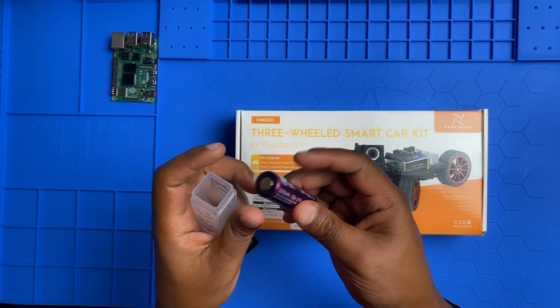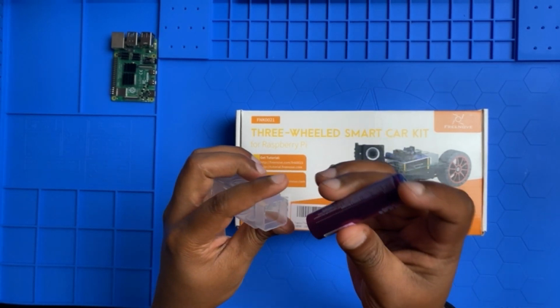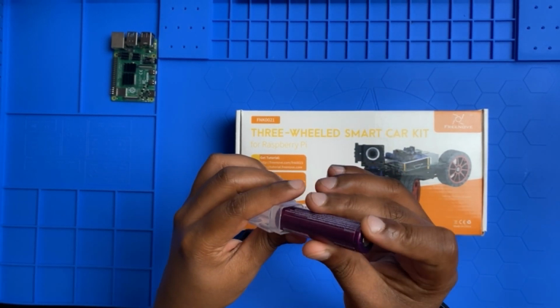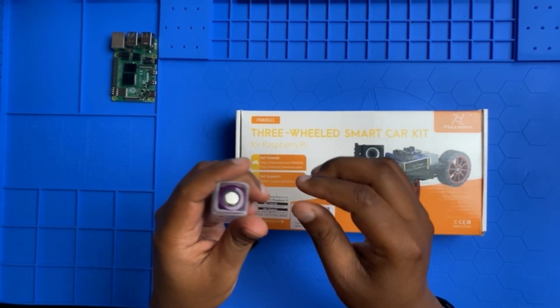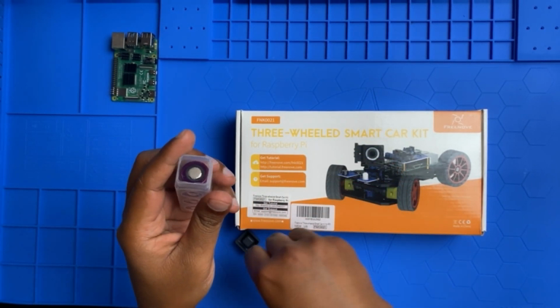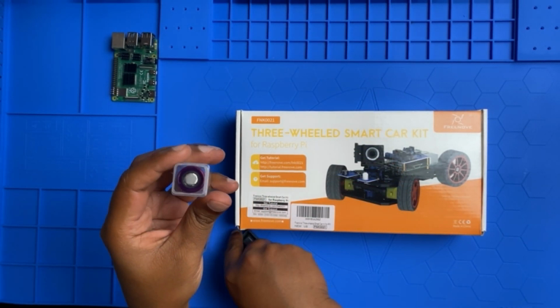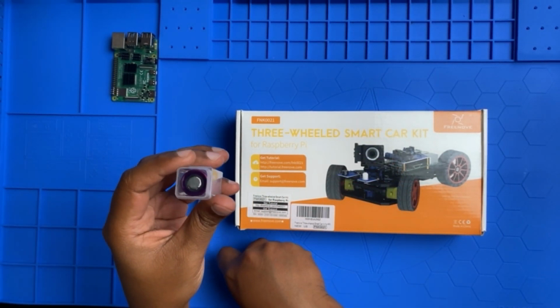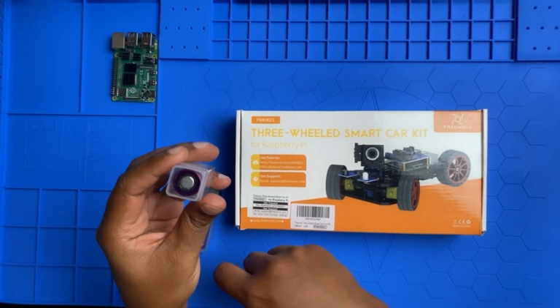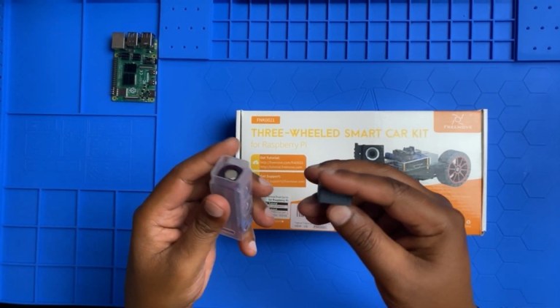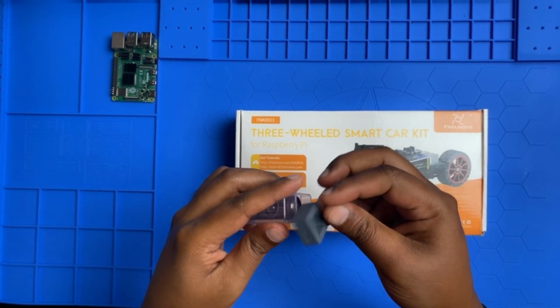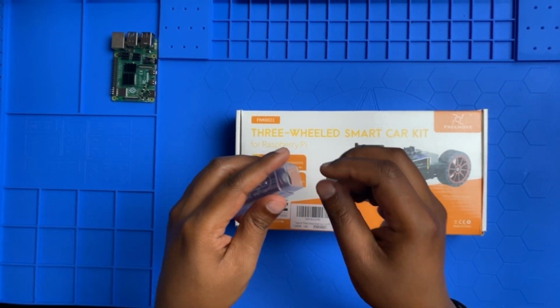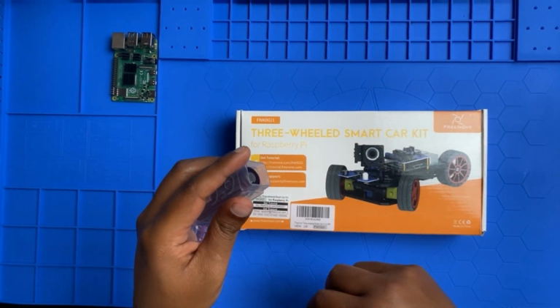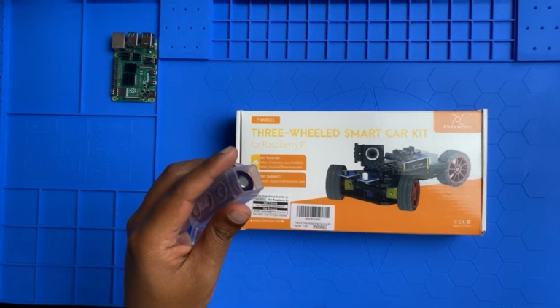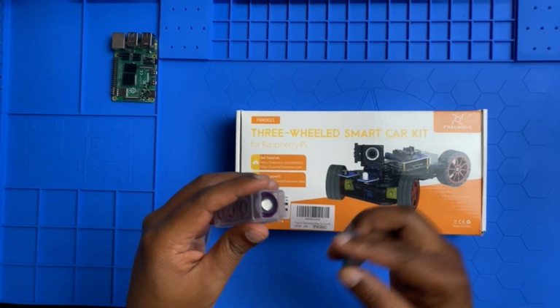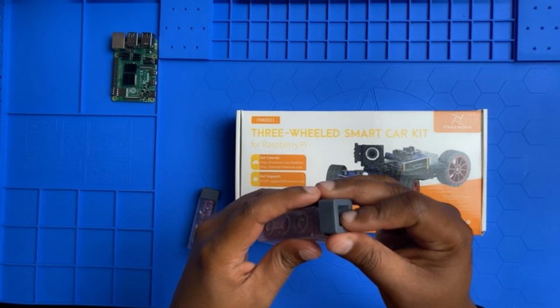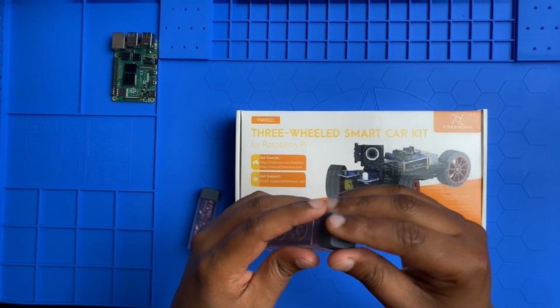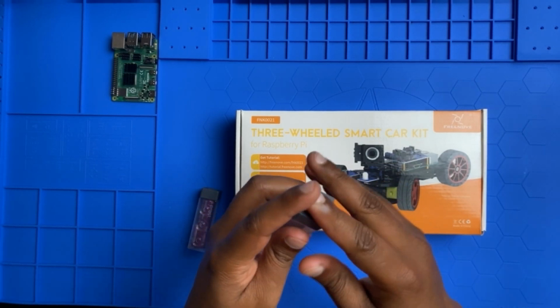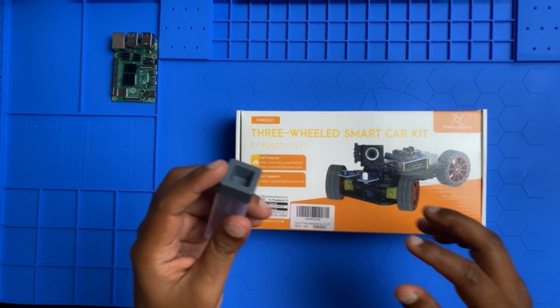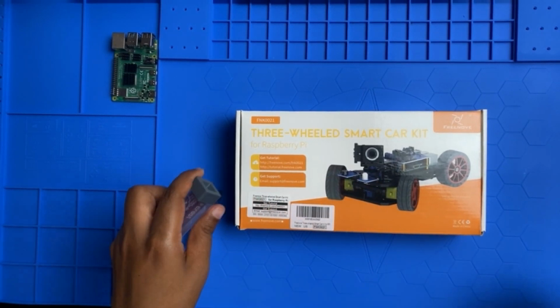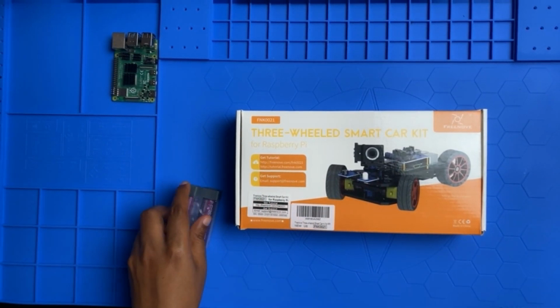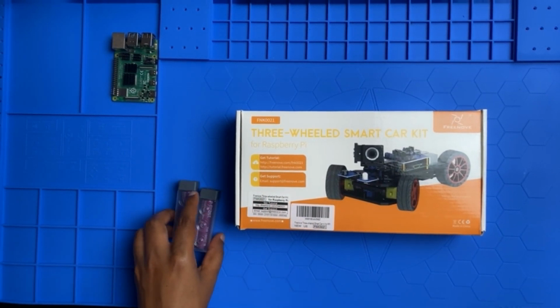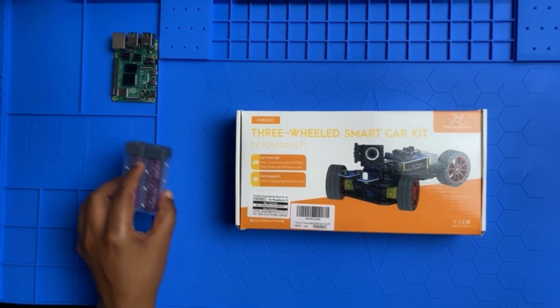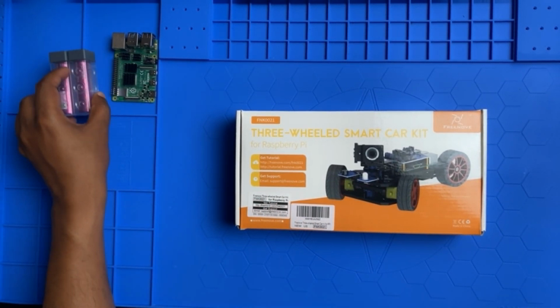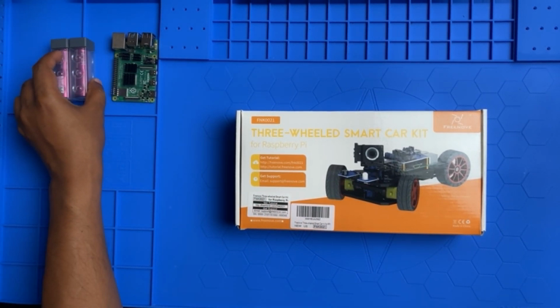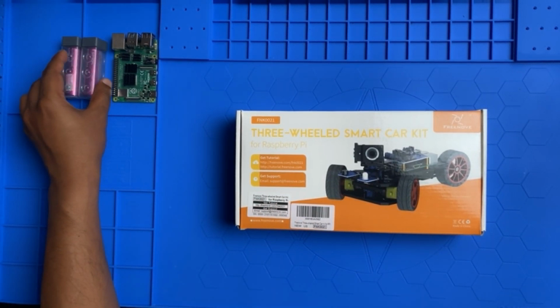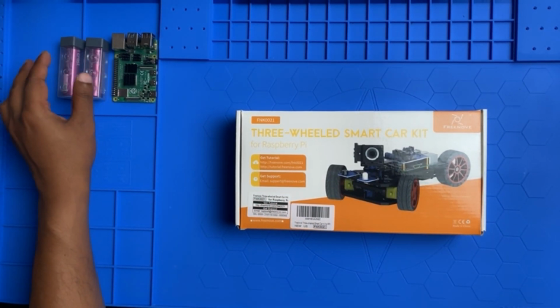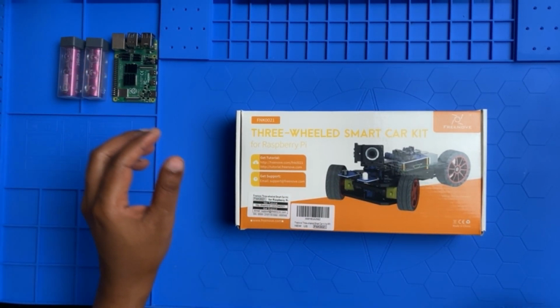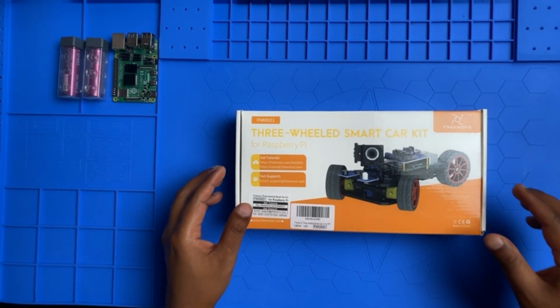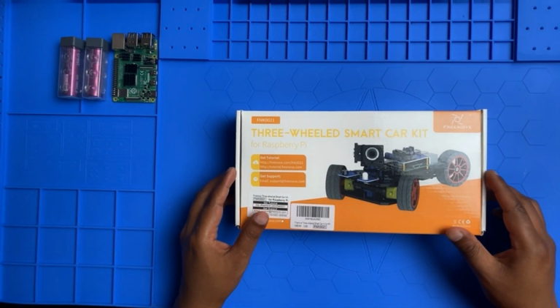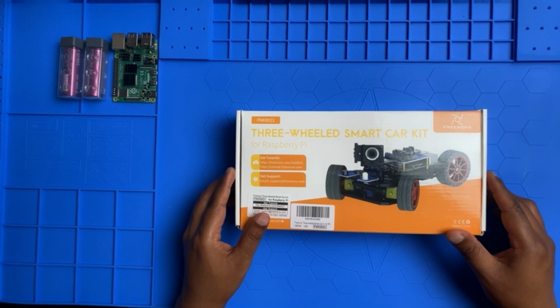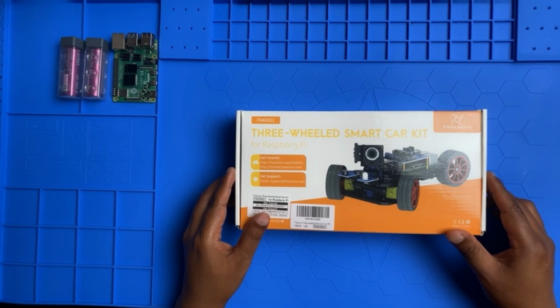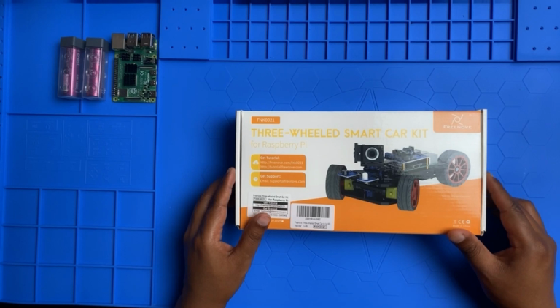You don't want to damage your Raspberry Pi board. I have two batteries here. Now let's open the box.